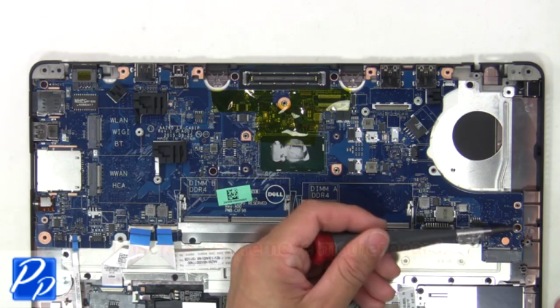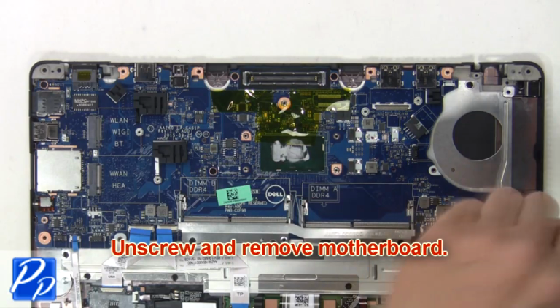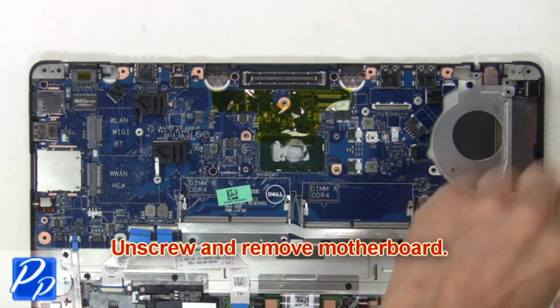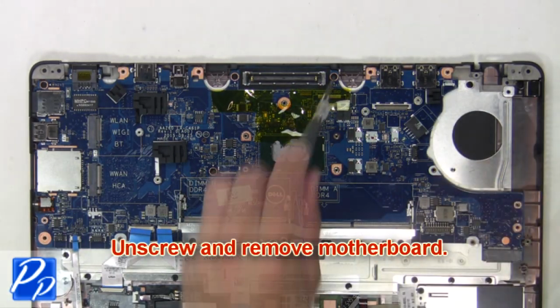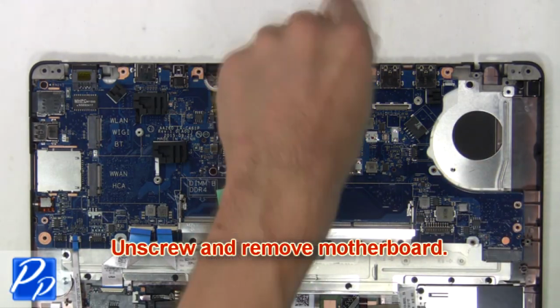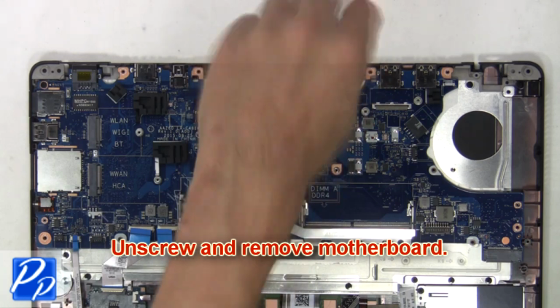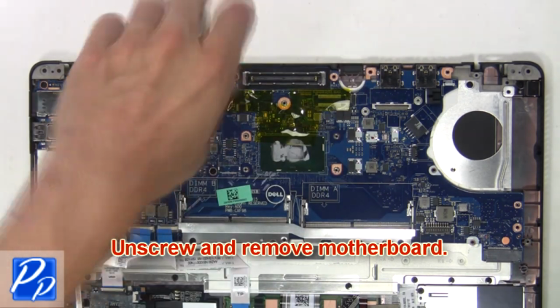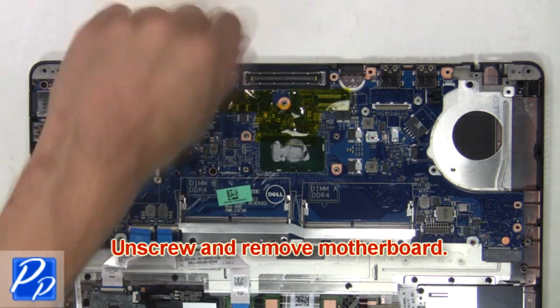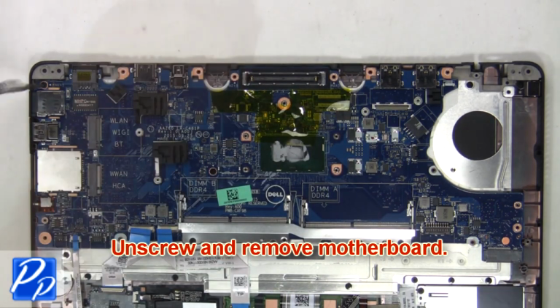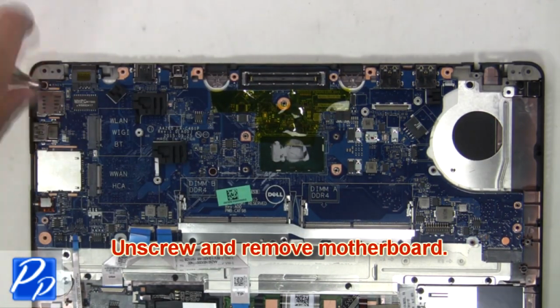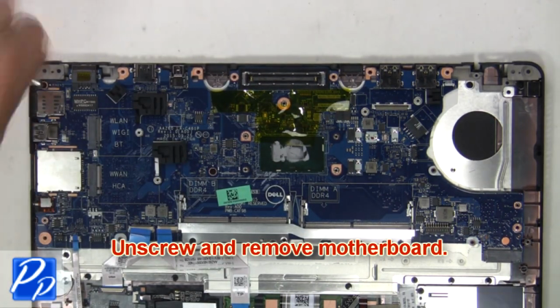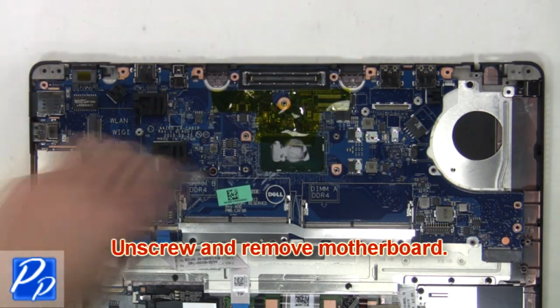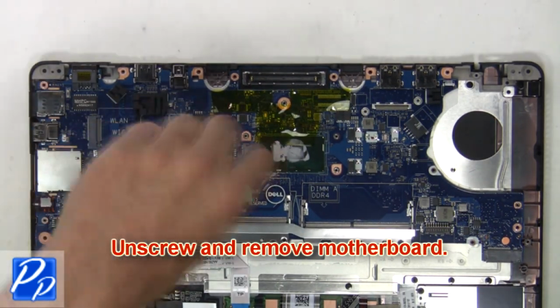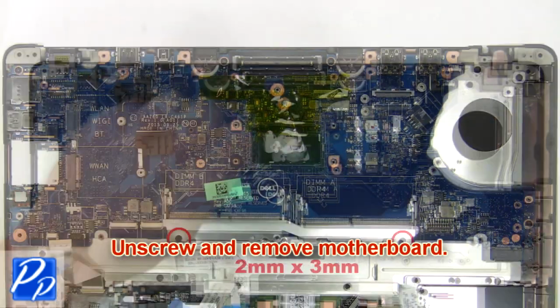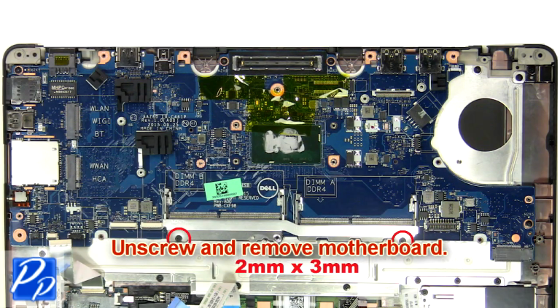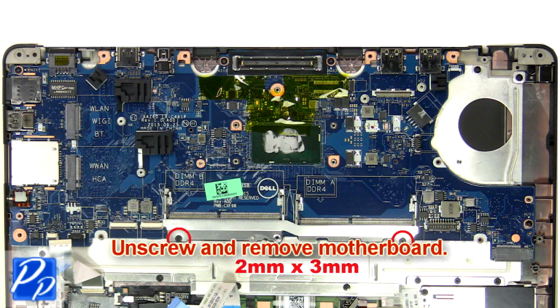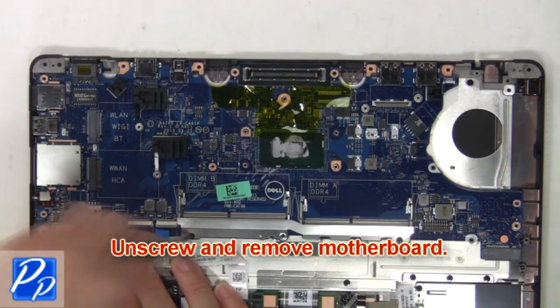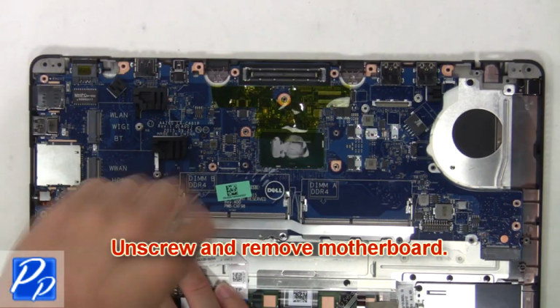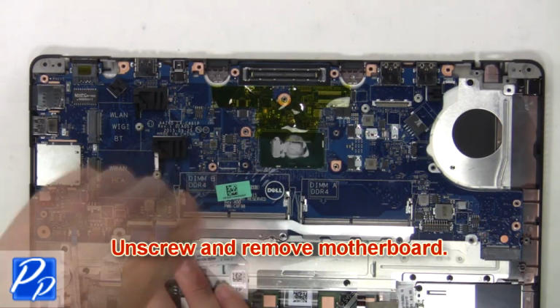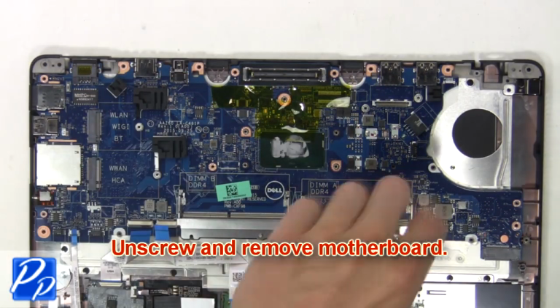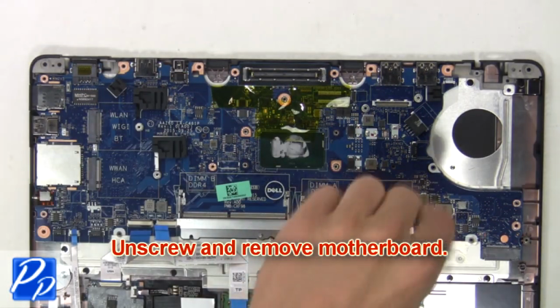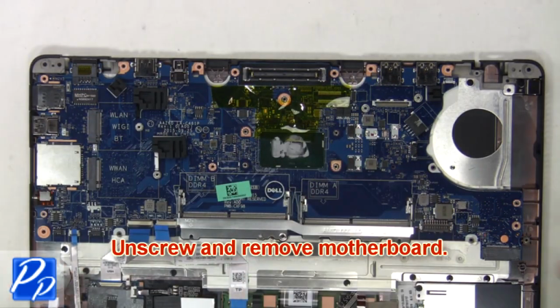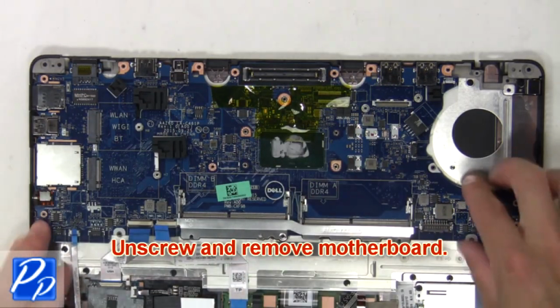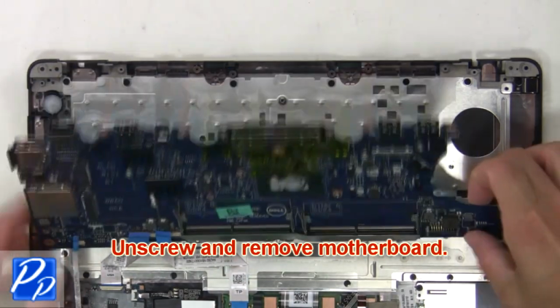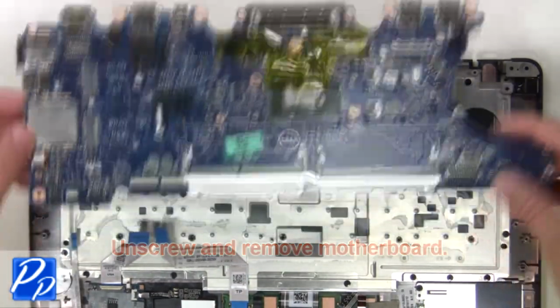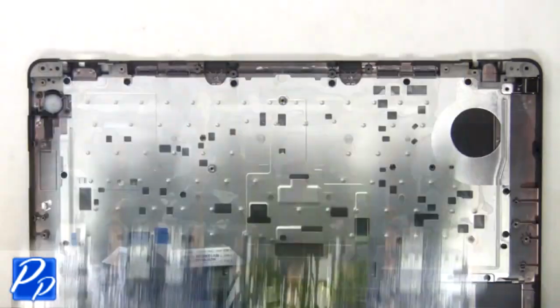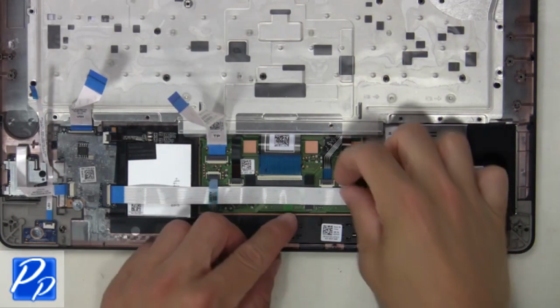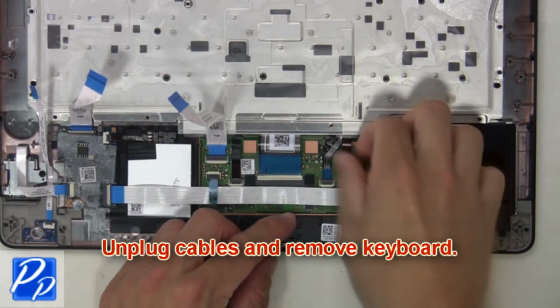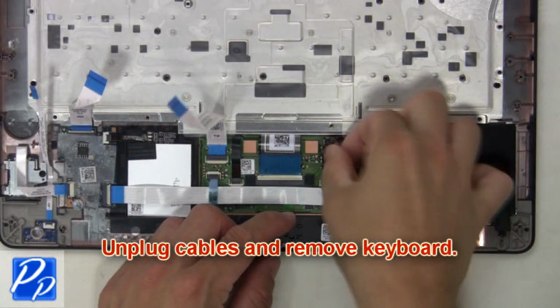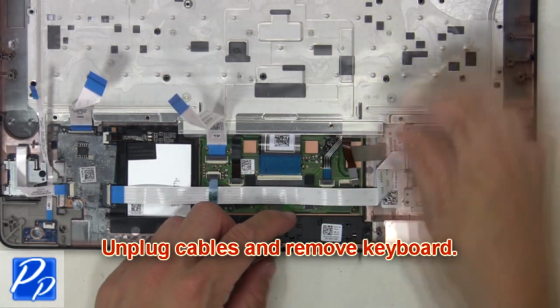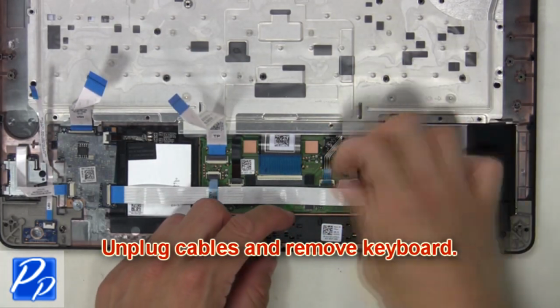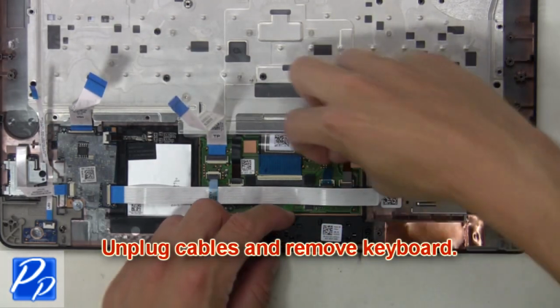Now unscrew and remove the motherboard. Next, unplug the cables and remove the keyboard.